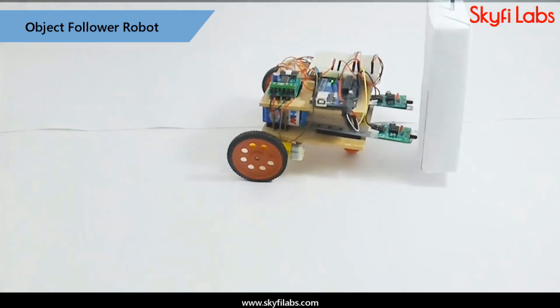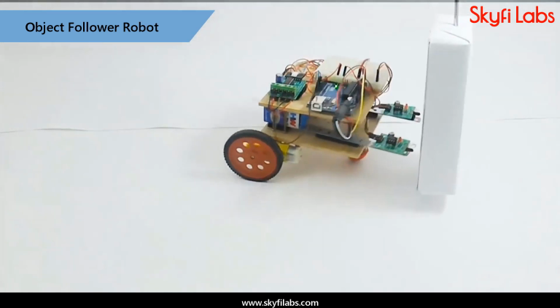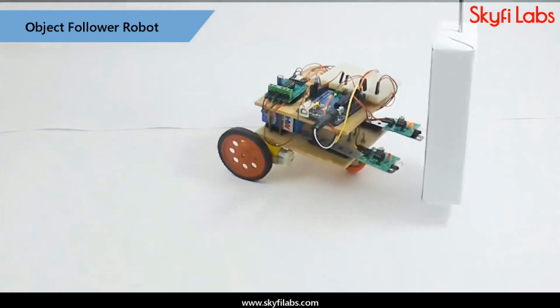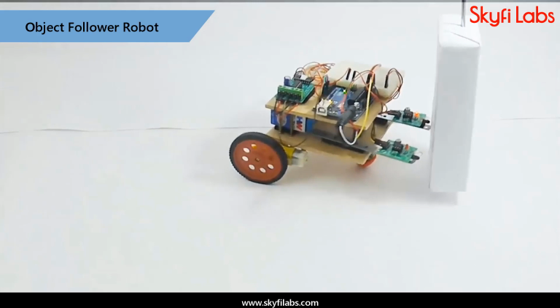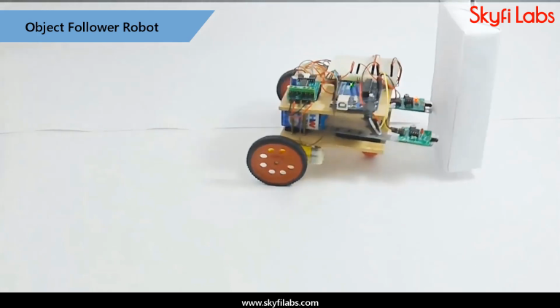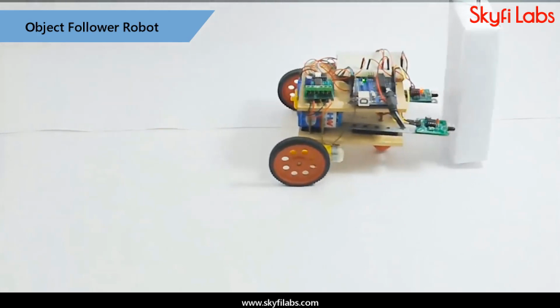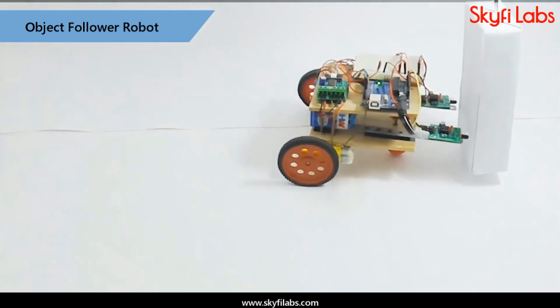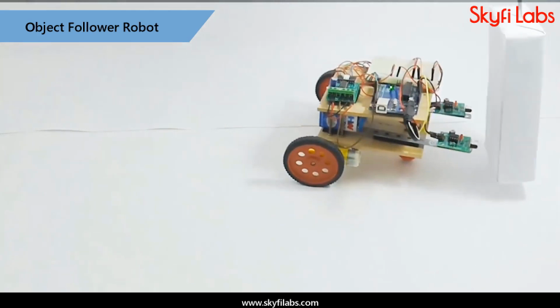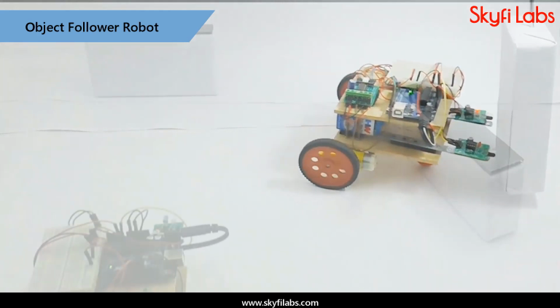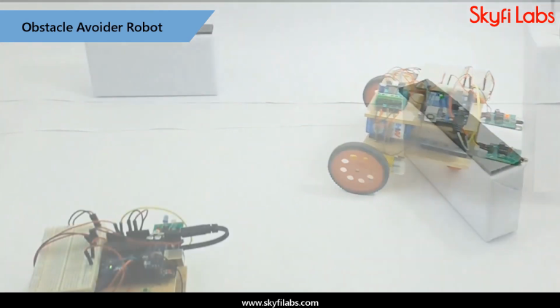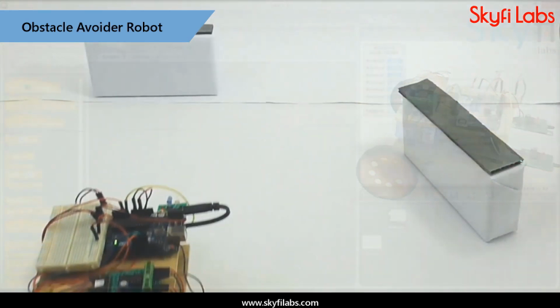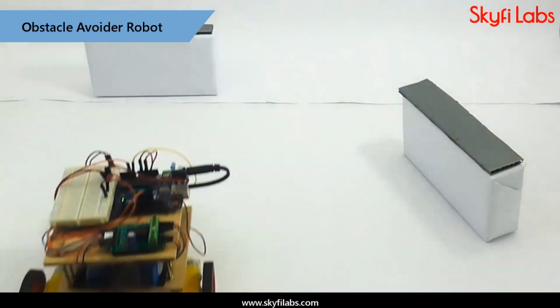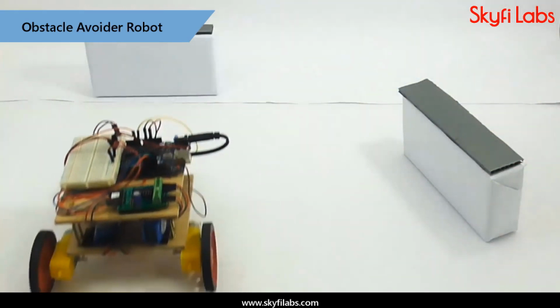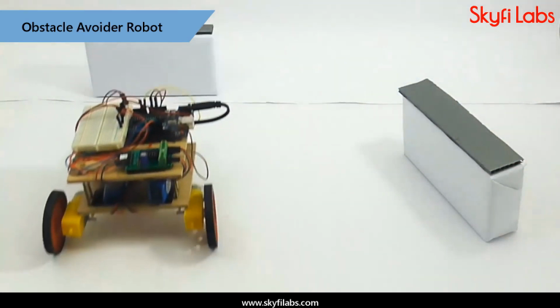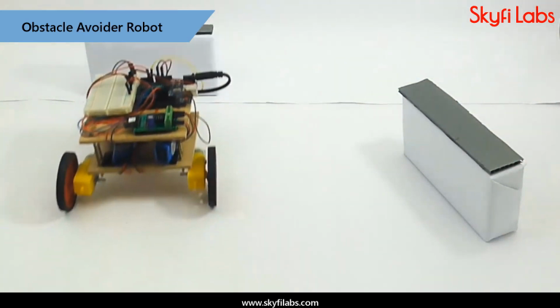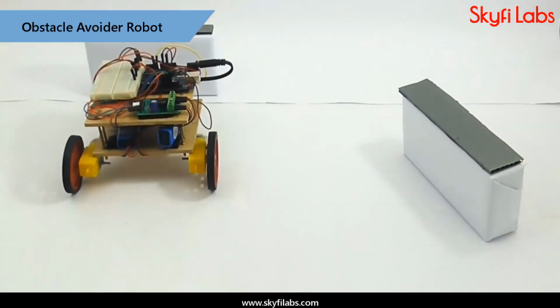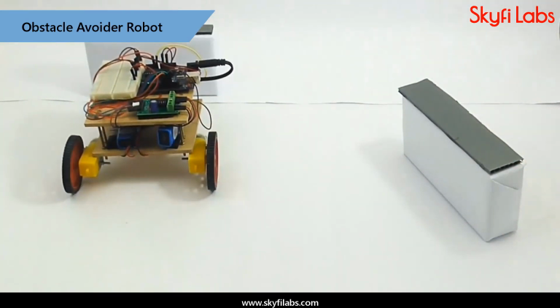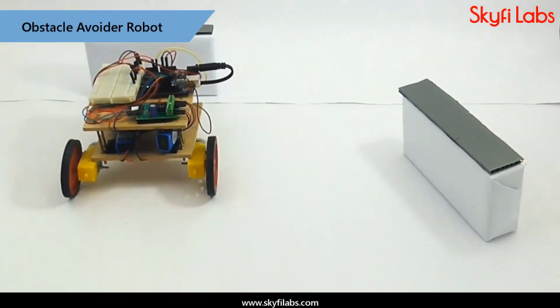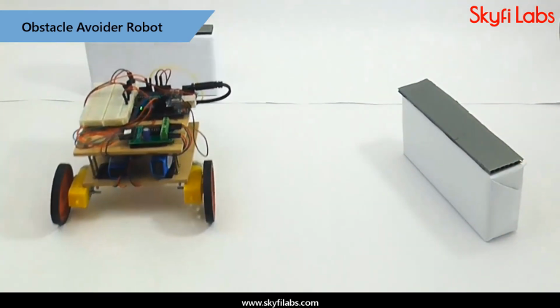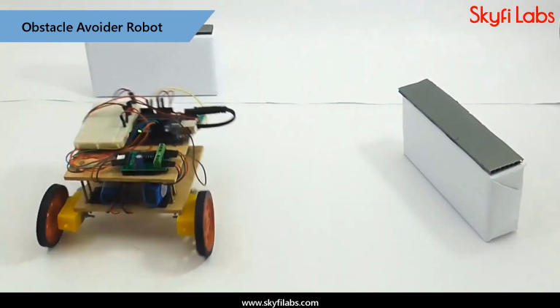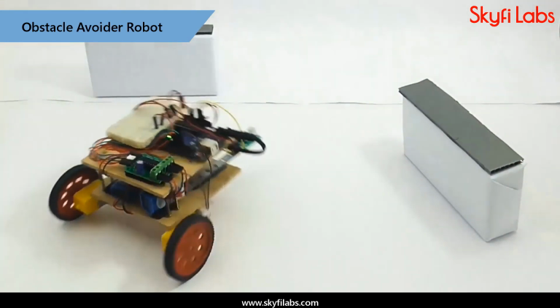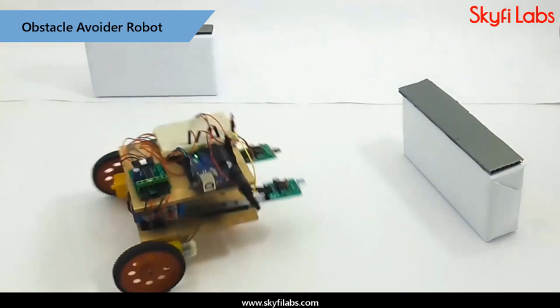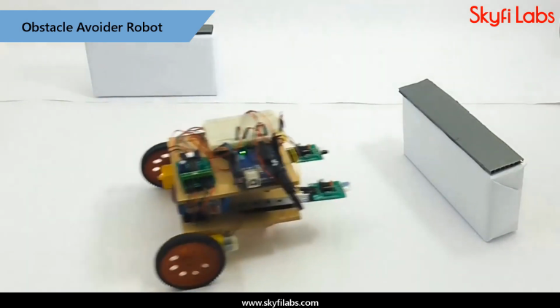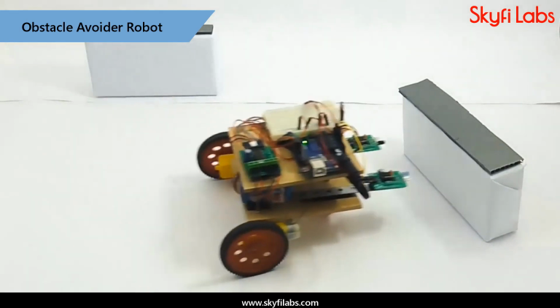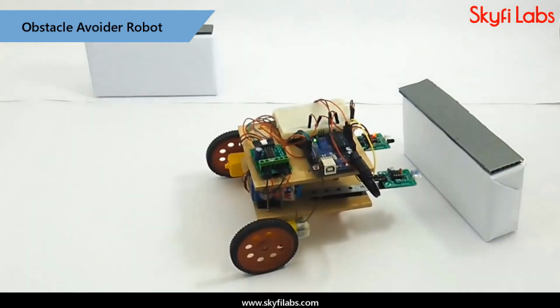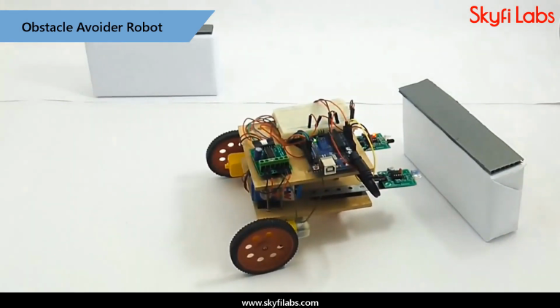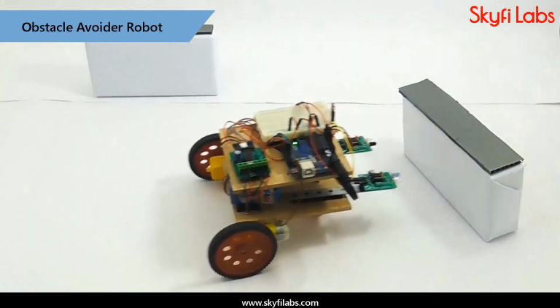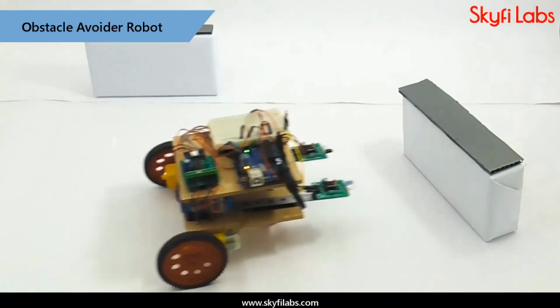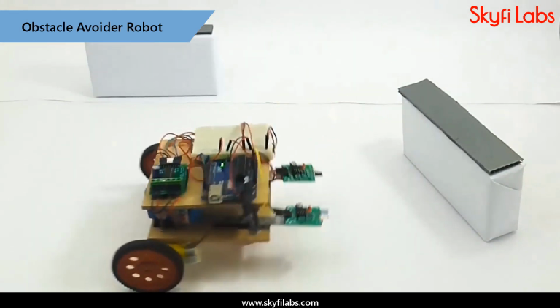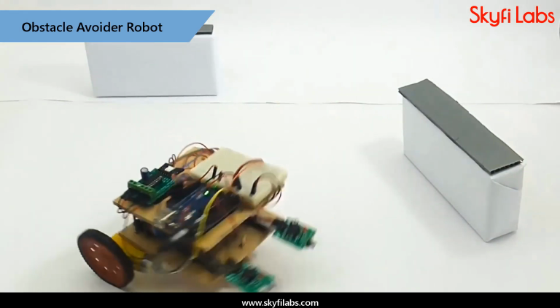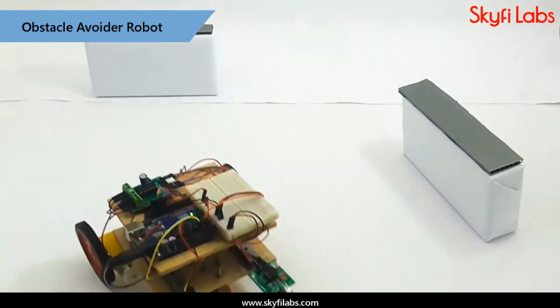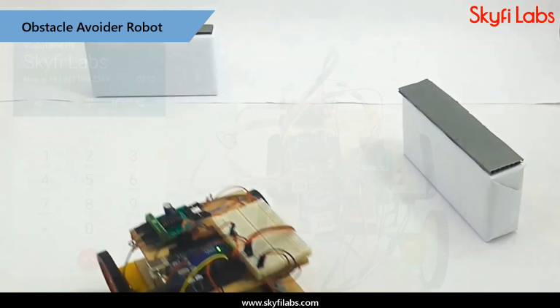This is done by reprogramming the microcontroller, the robot's brain. The behavior of the robot can also be reversed by just adding or changing the logic of the program.